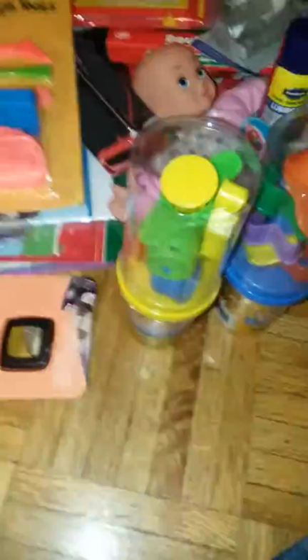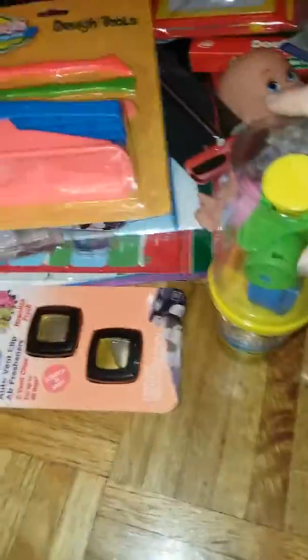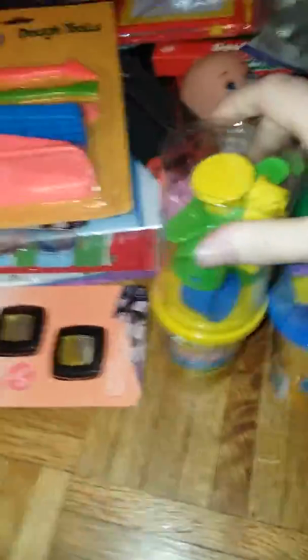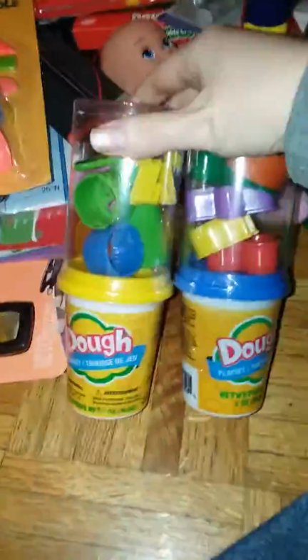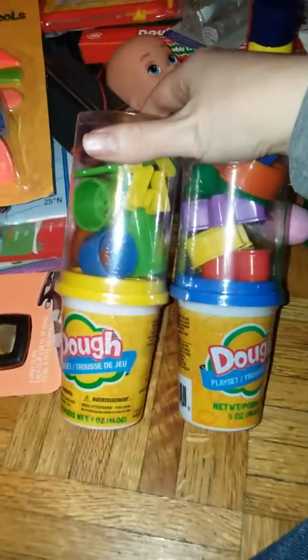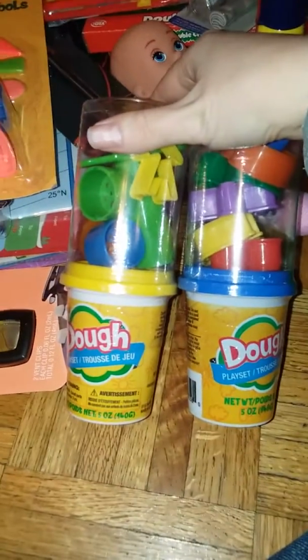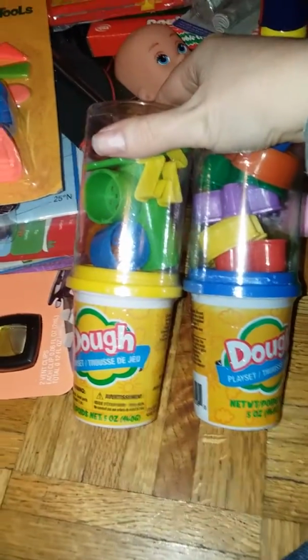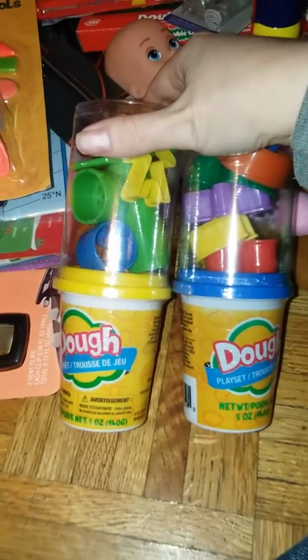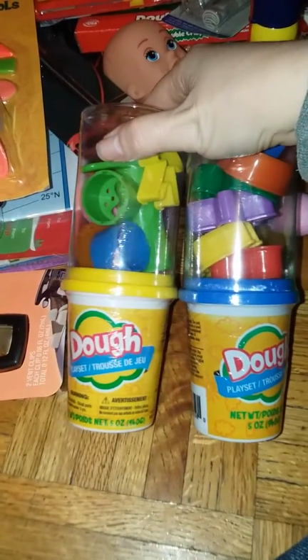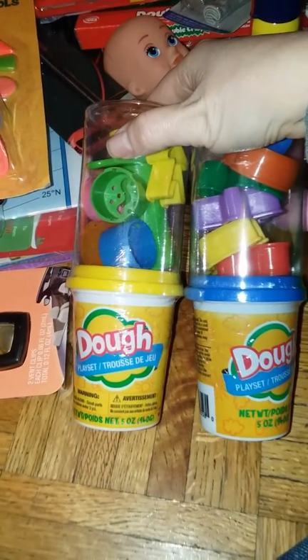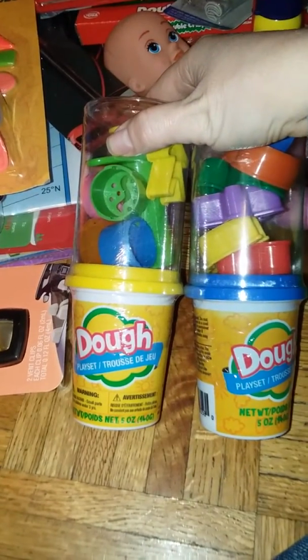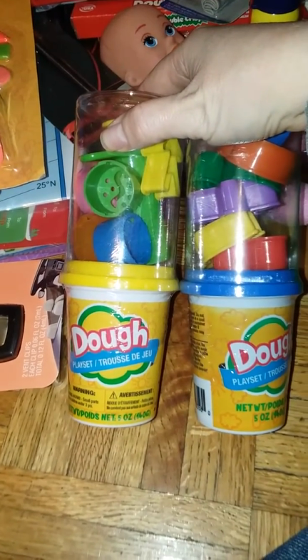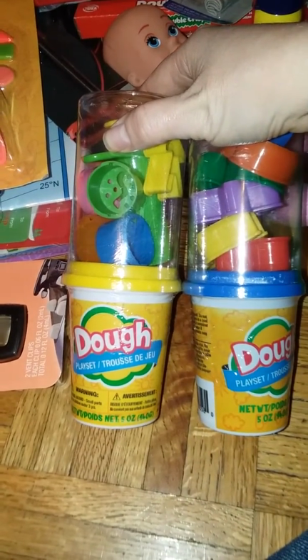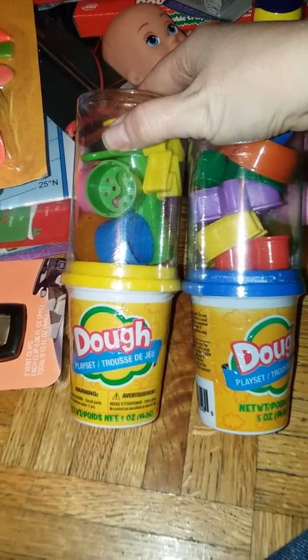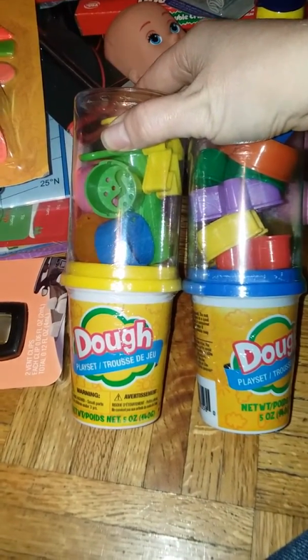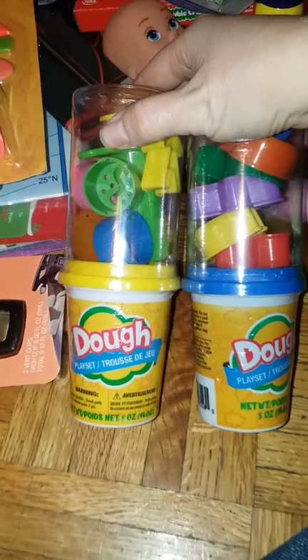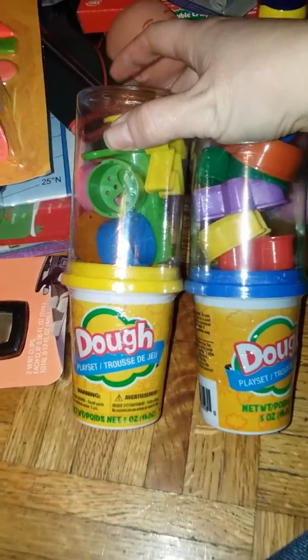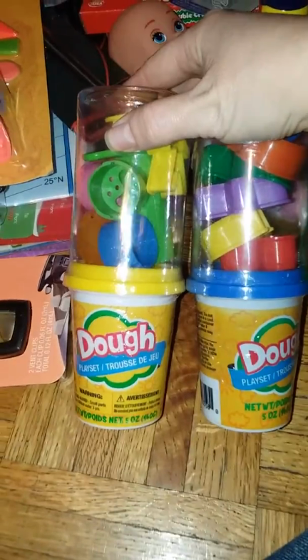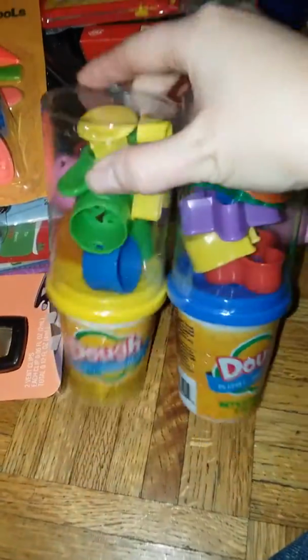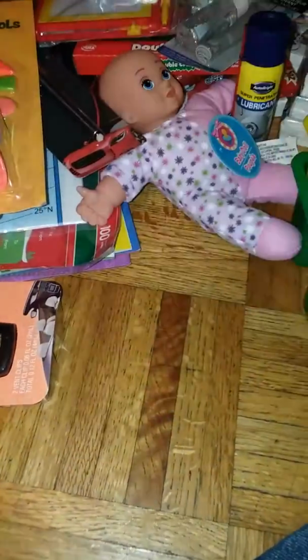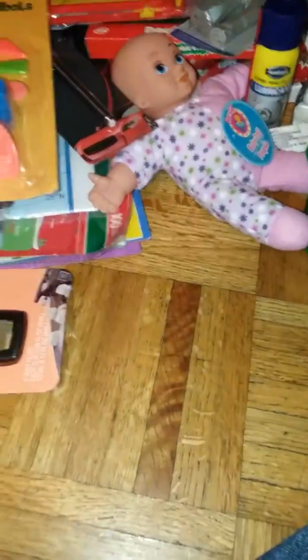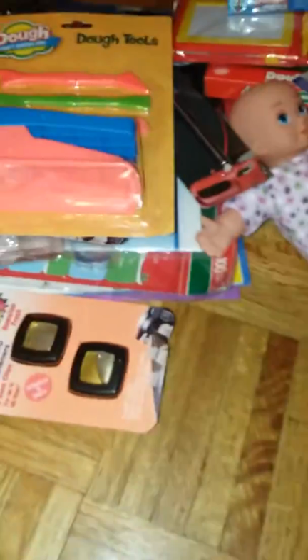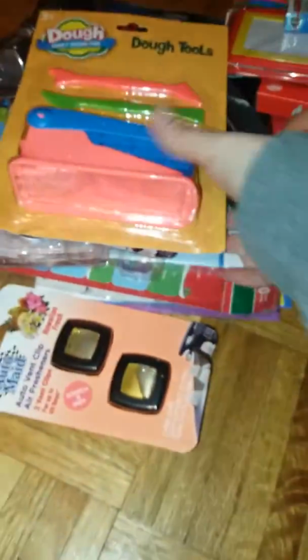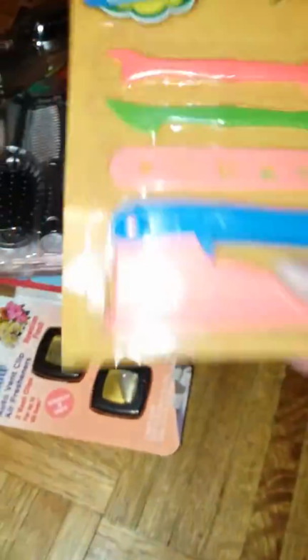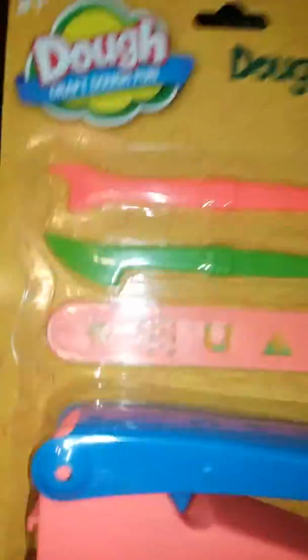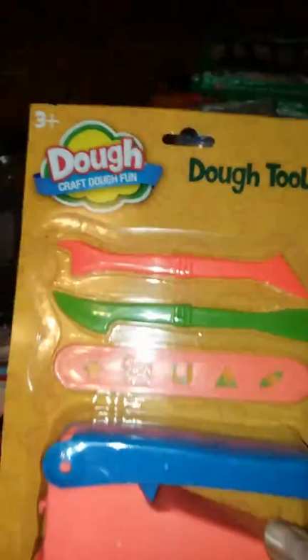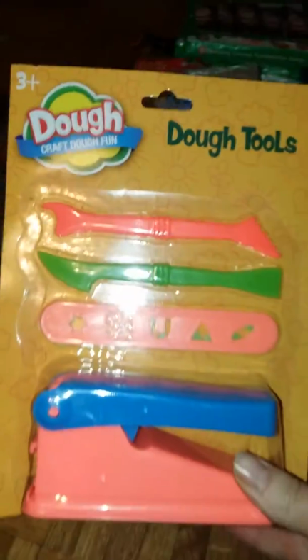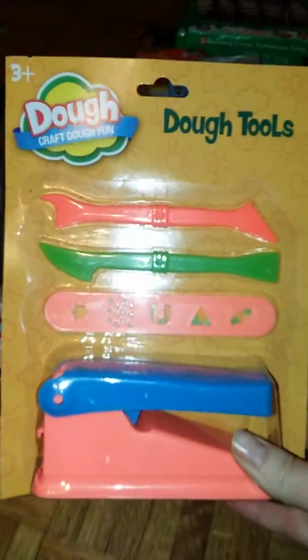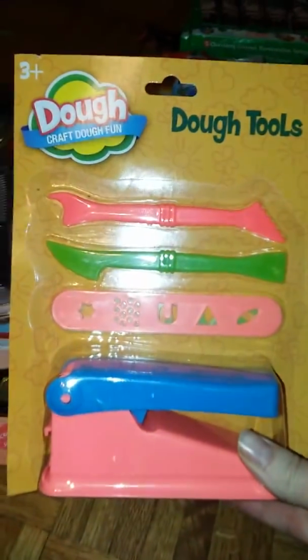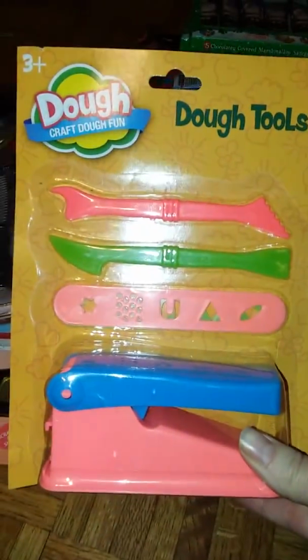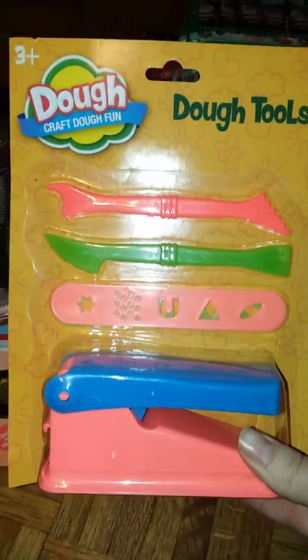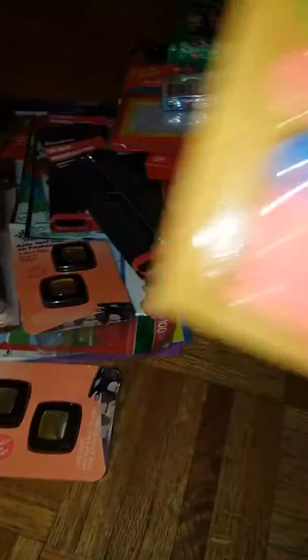My daughter wanted some Play-Doh, so we went ahead and got these two dough sets with tools so she can get those. And then we went ahead and got a dough tool set.